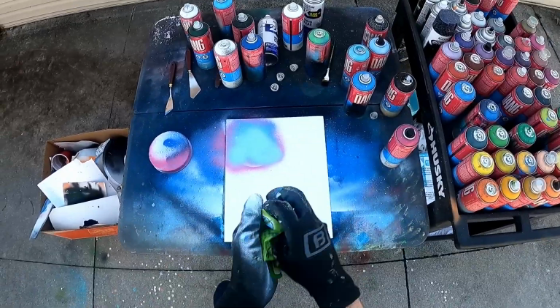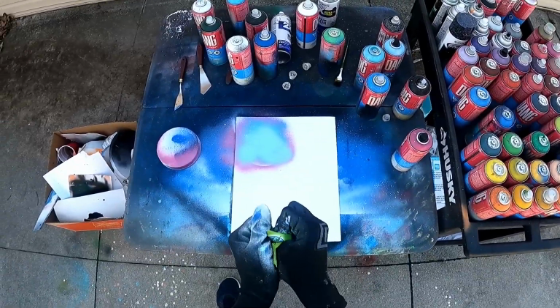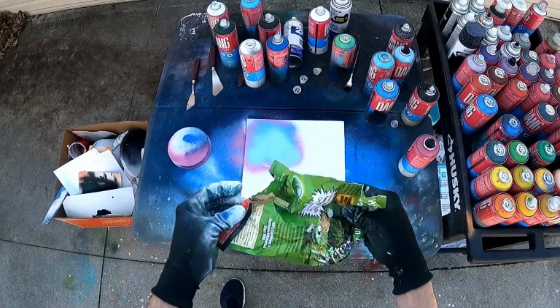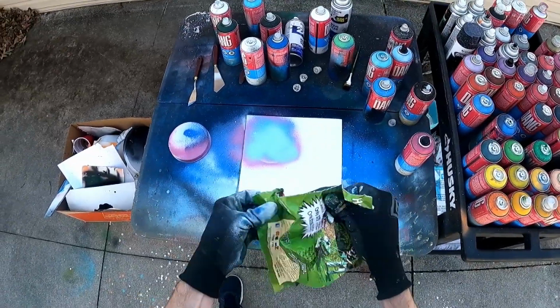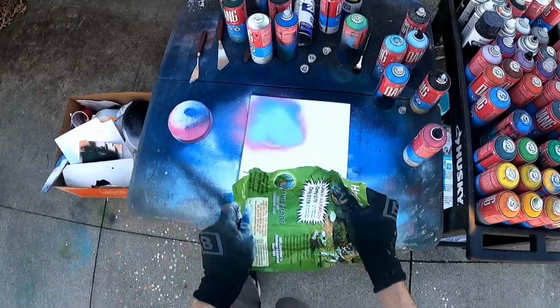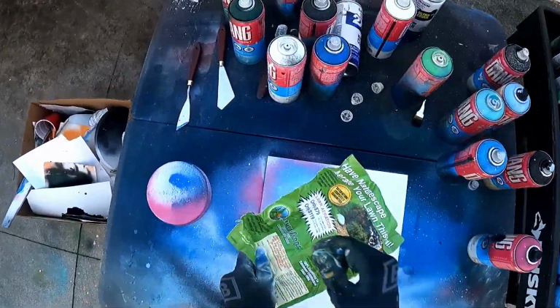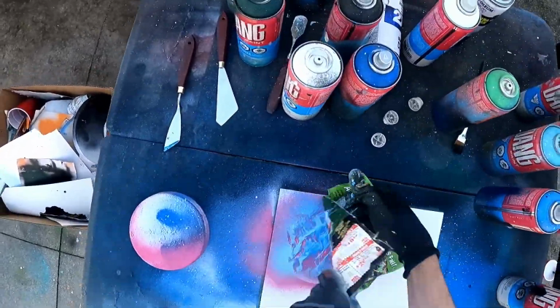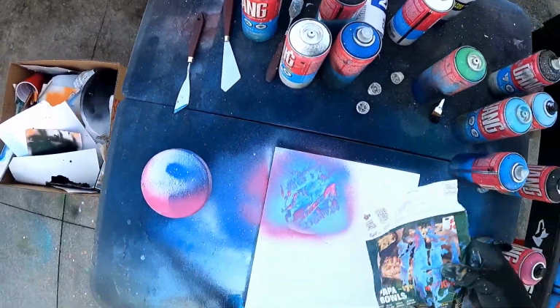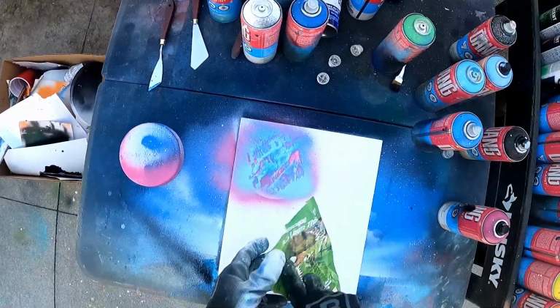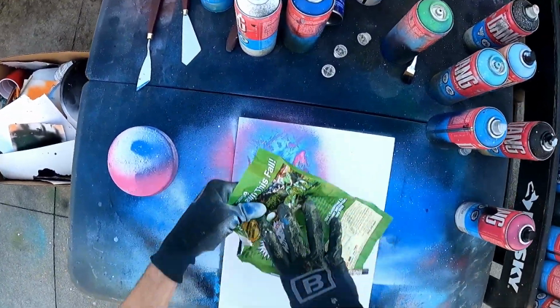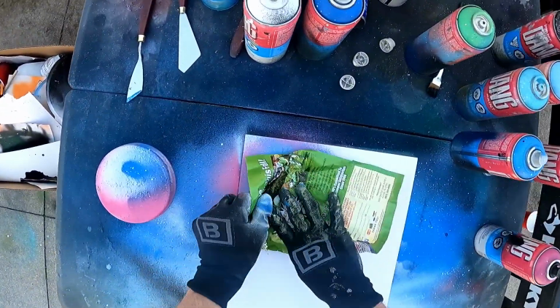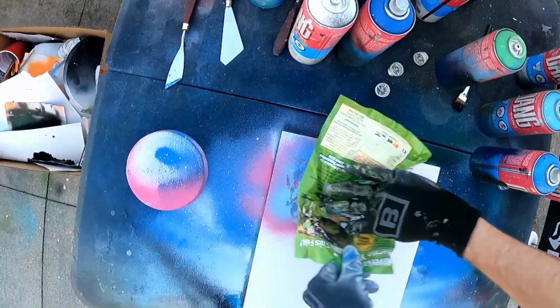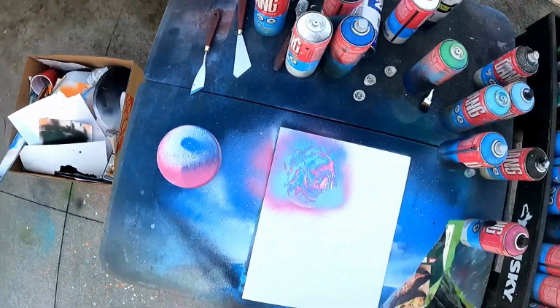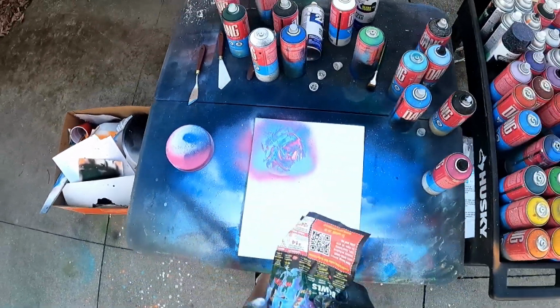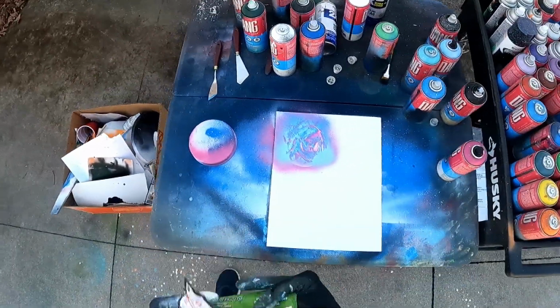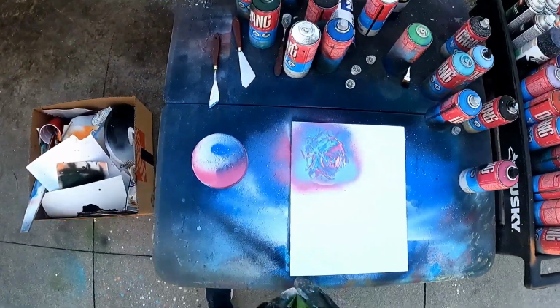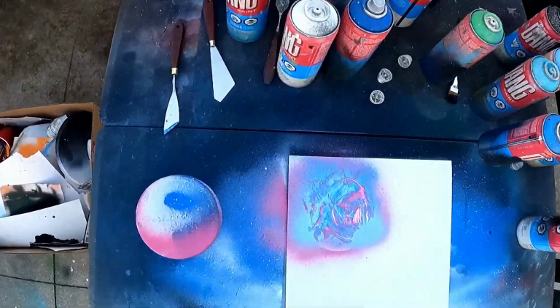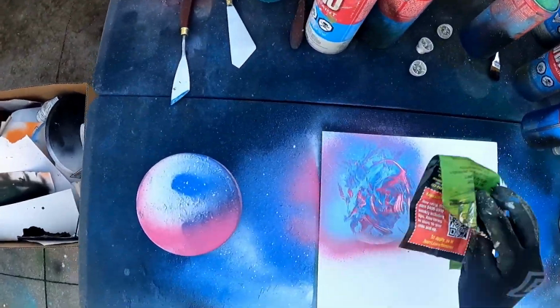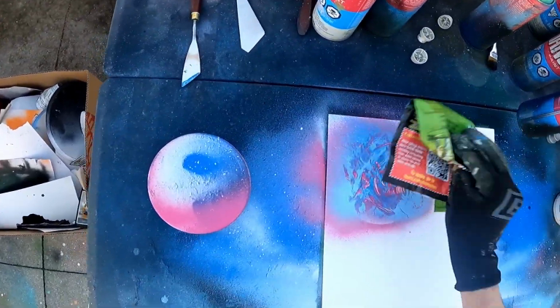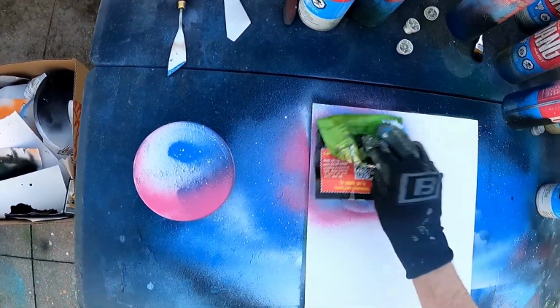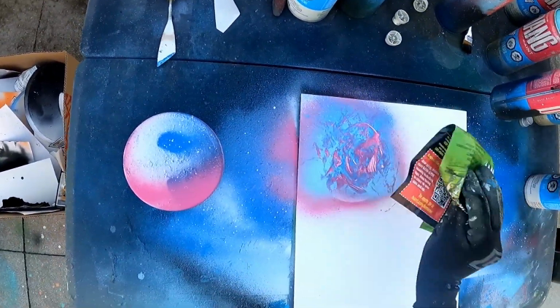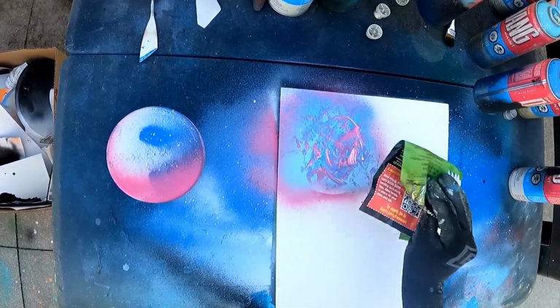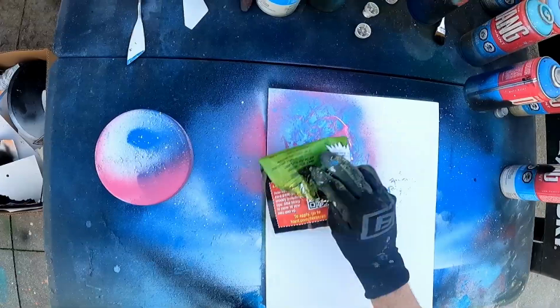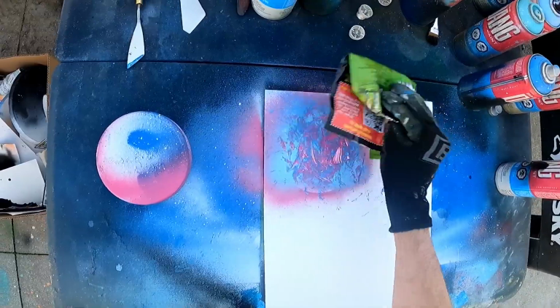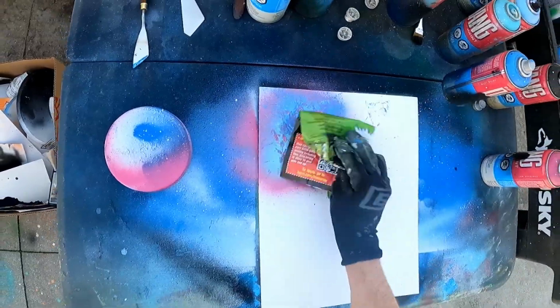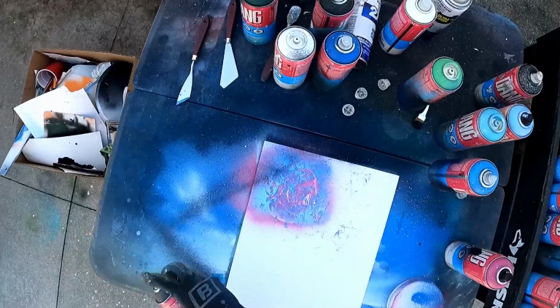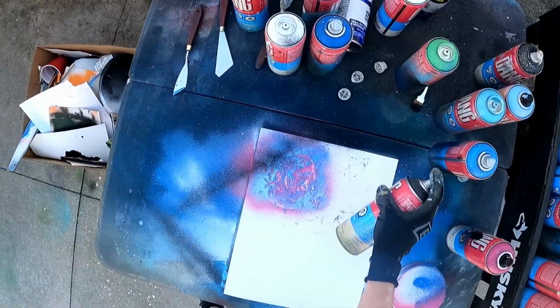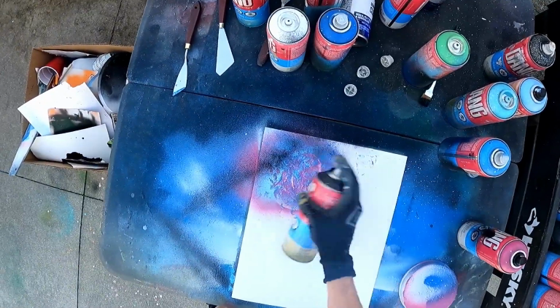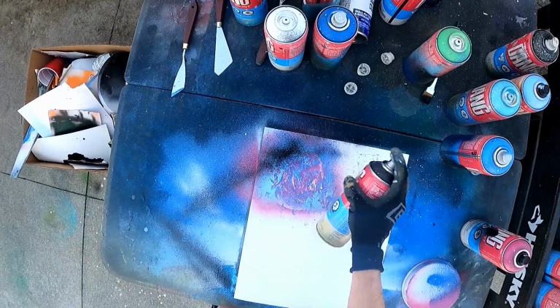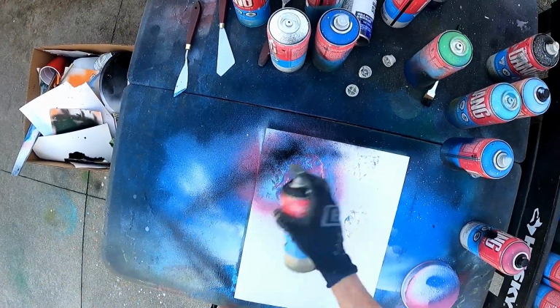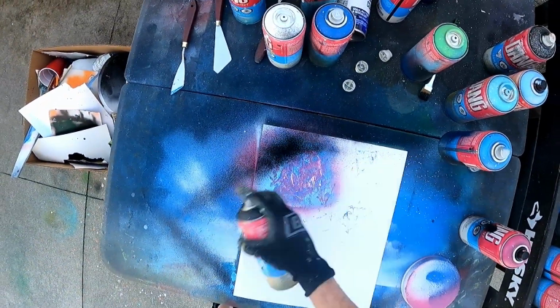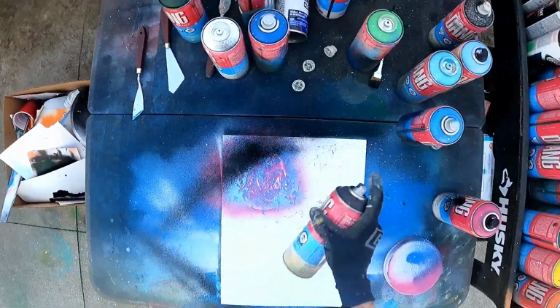Crumple up the magazine. A little swoop. A couple little dabs. A little park kit in there.